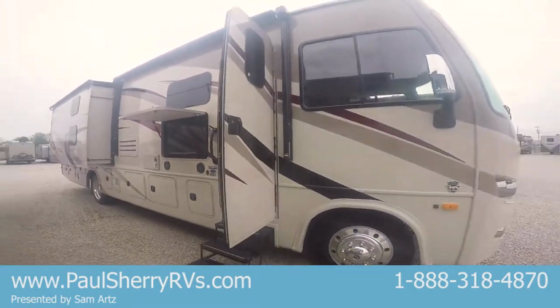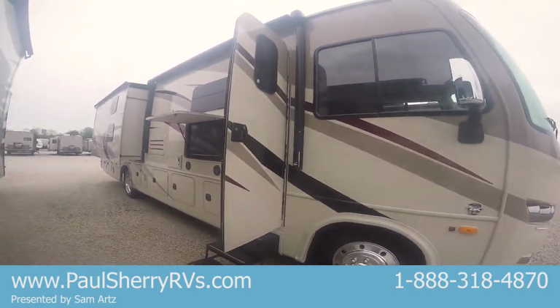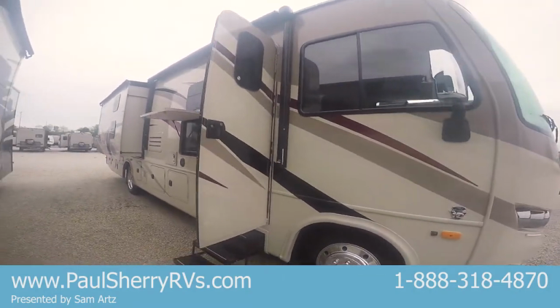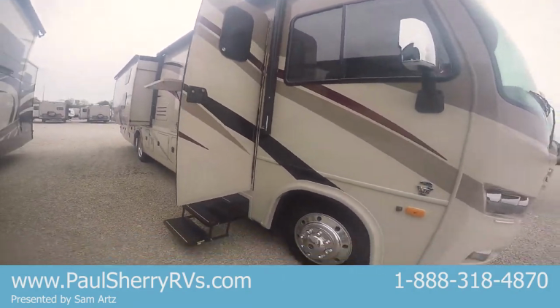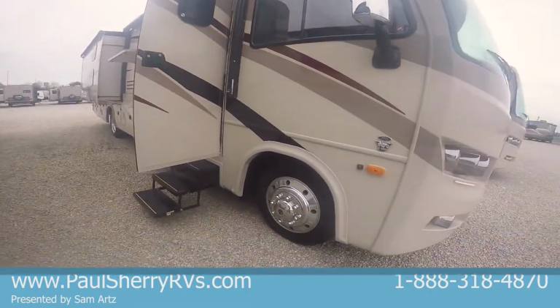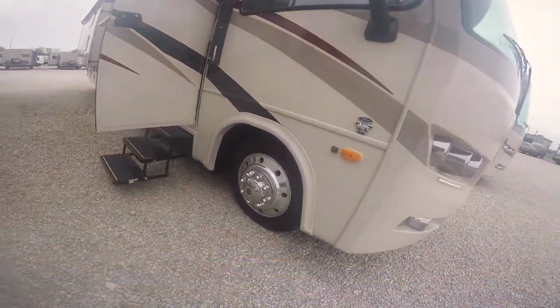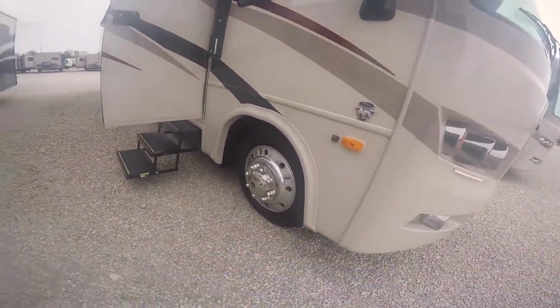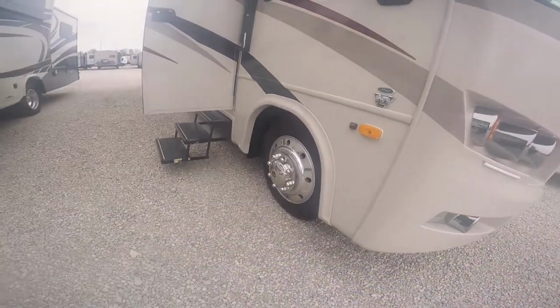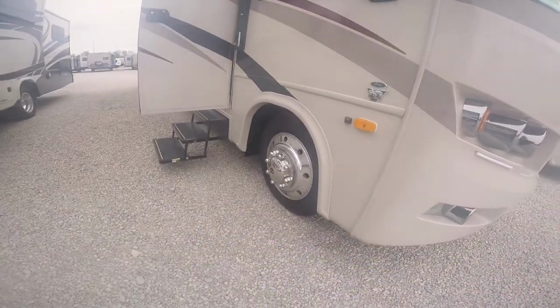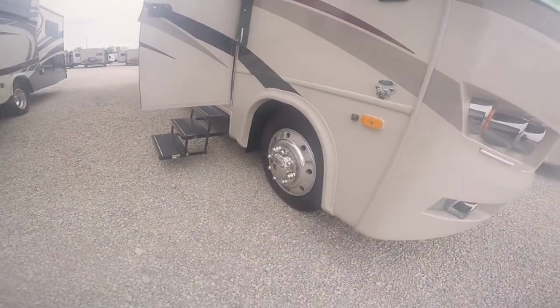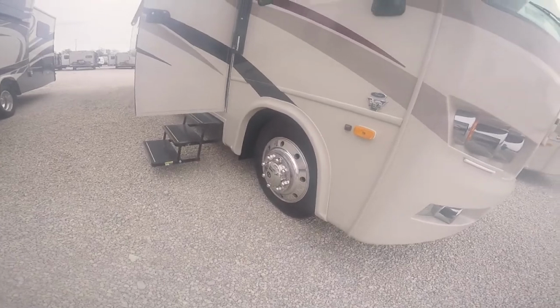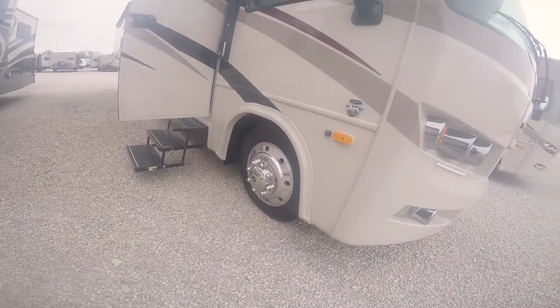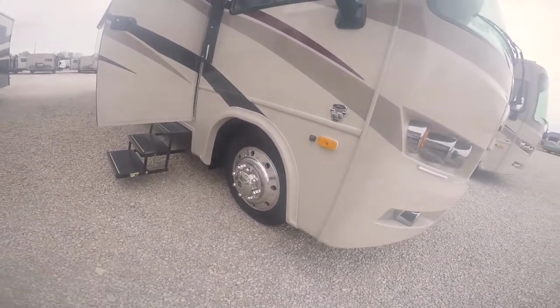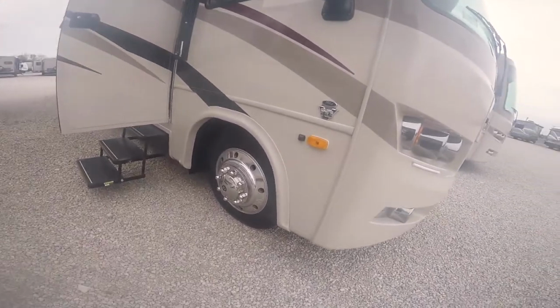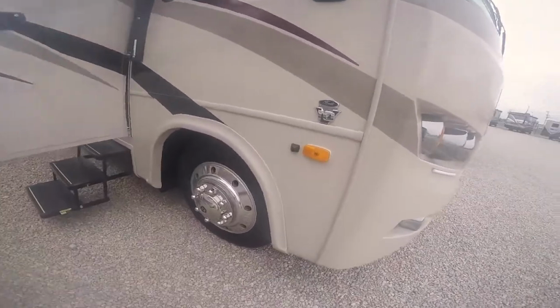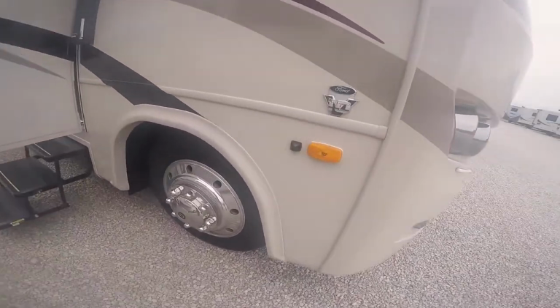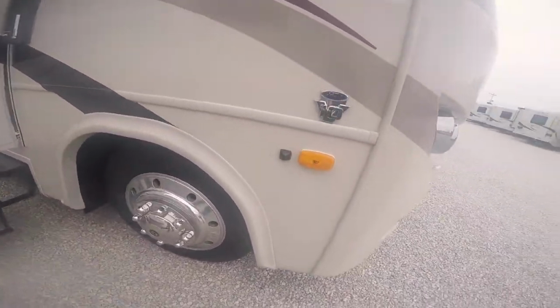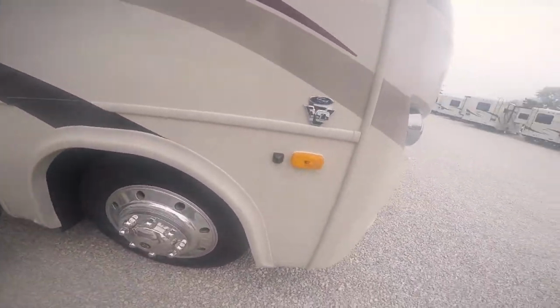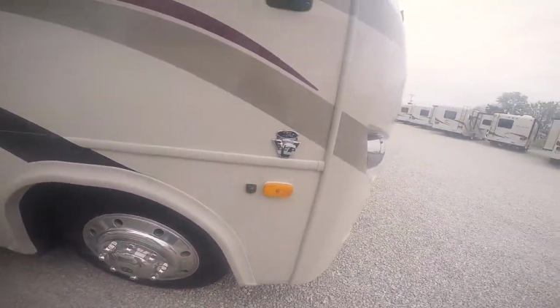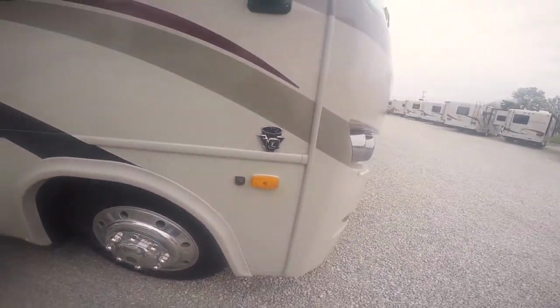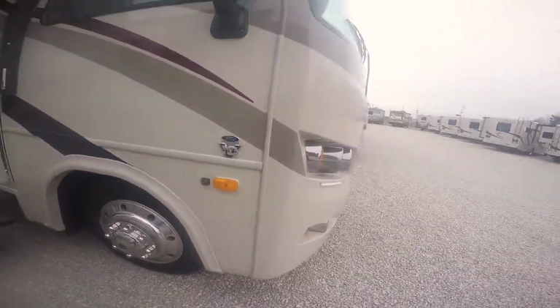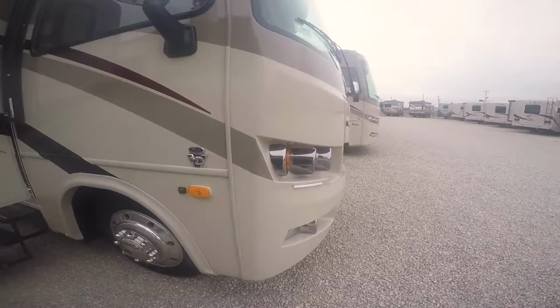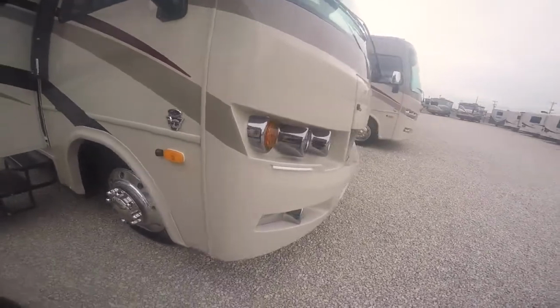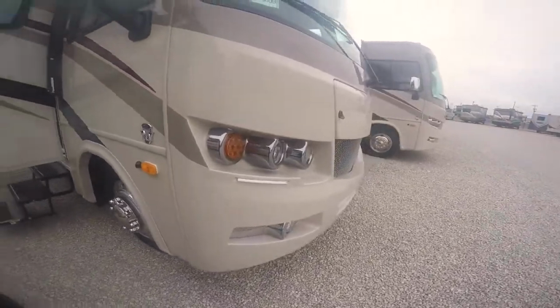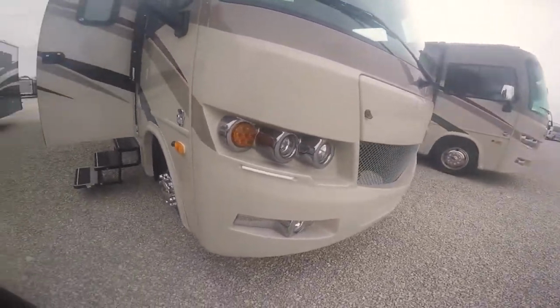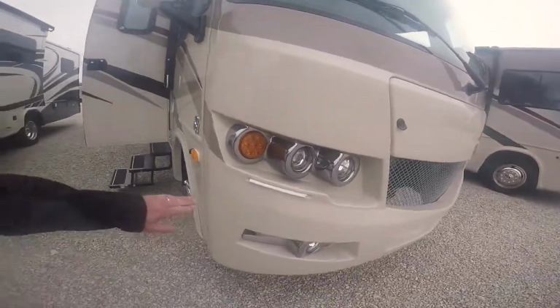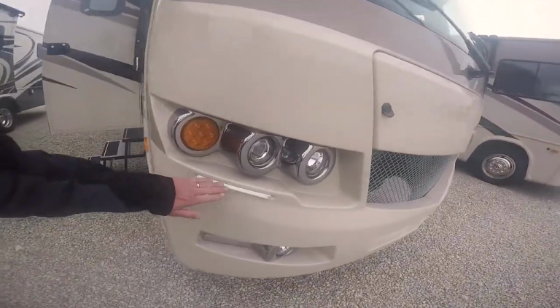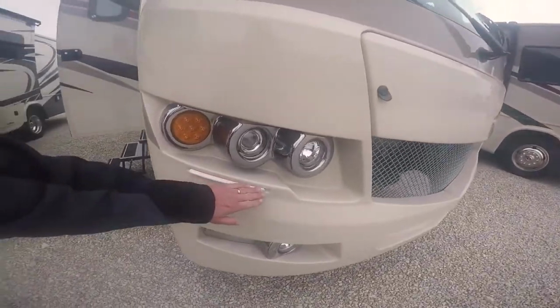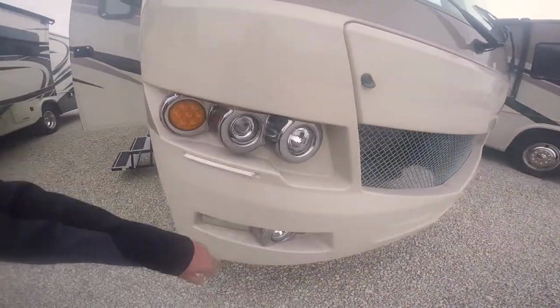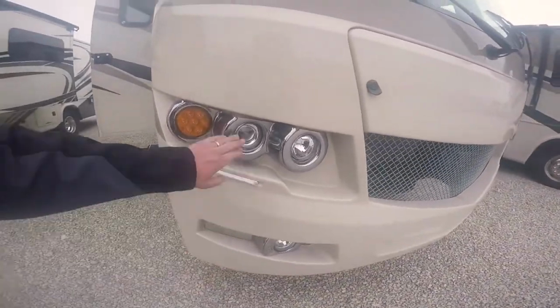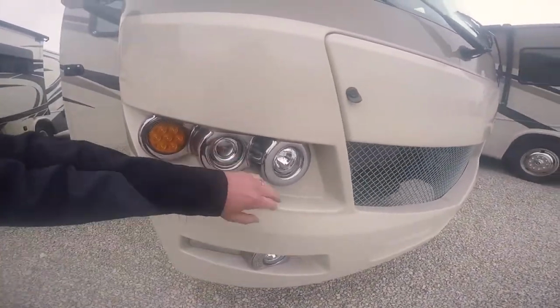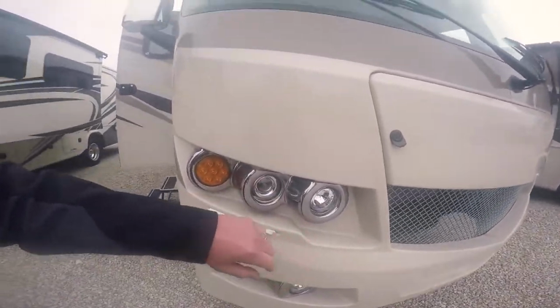Still on the twenty-two and a half inch tires with the aluminum rims, side view cameras, rear view cameras, V10 engine. New cap in the front, got some LED light strips here and some LEDs there.